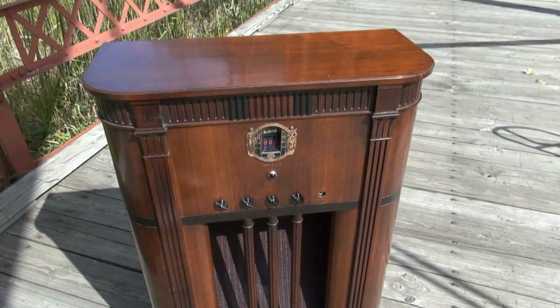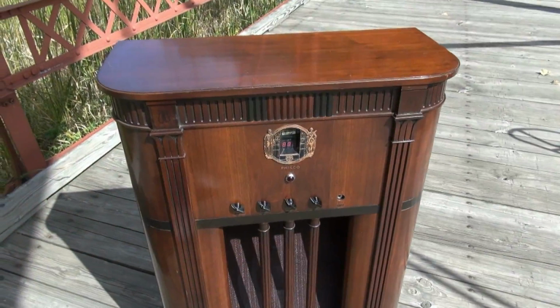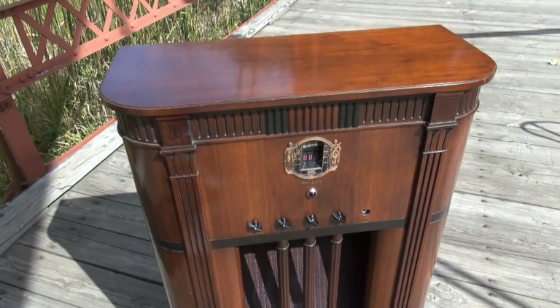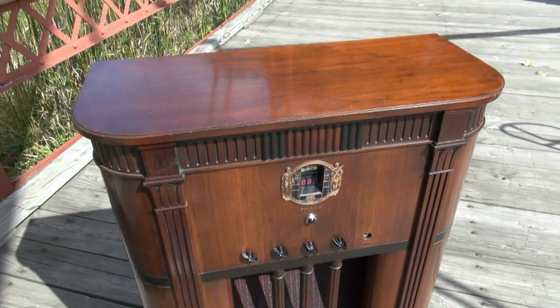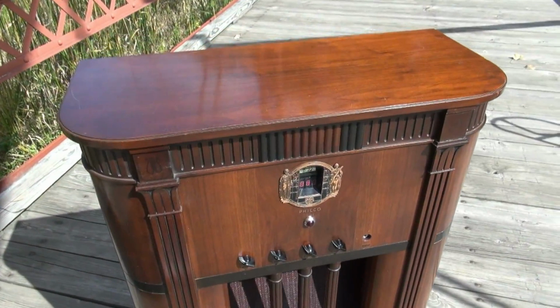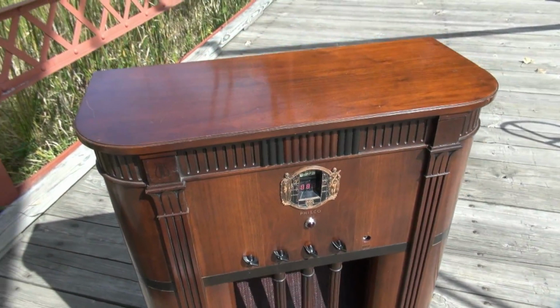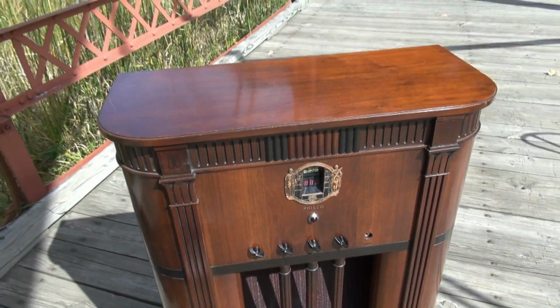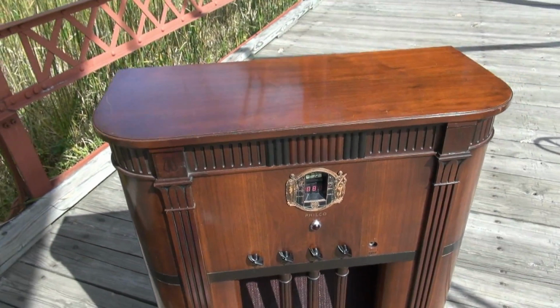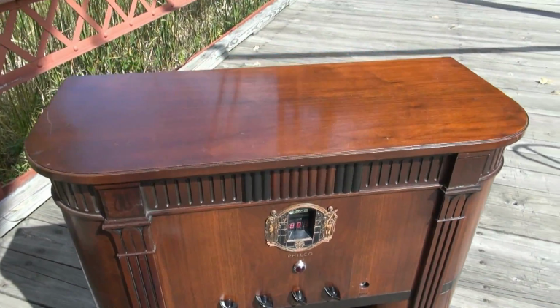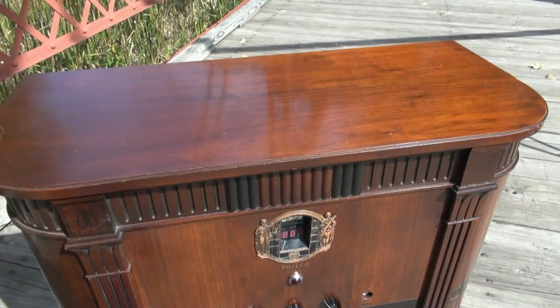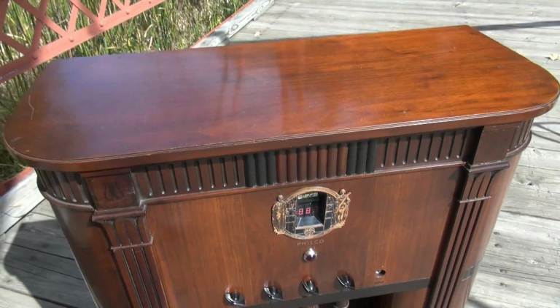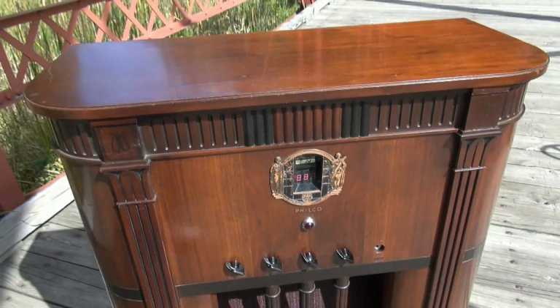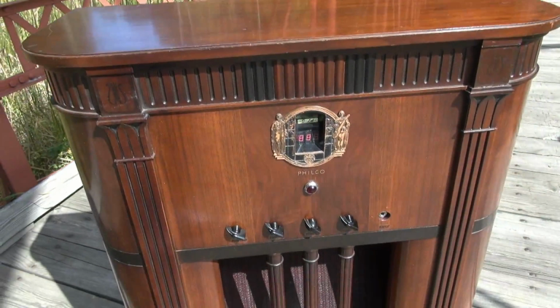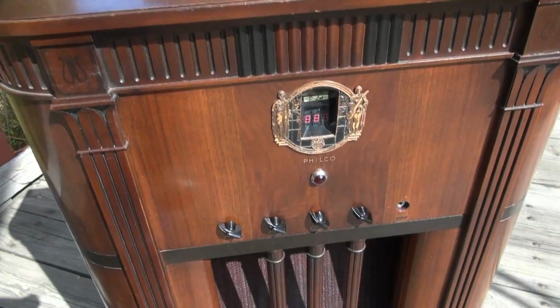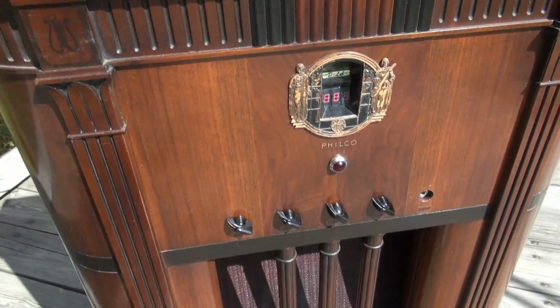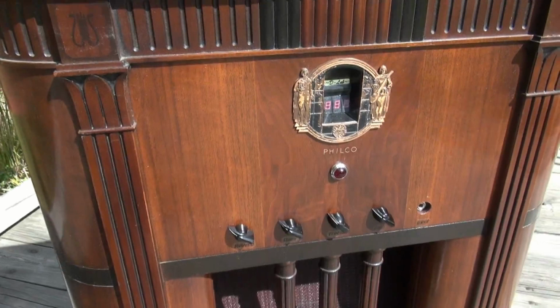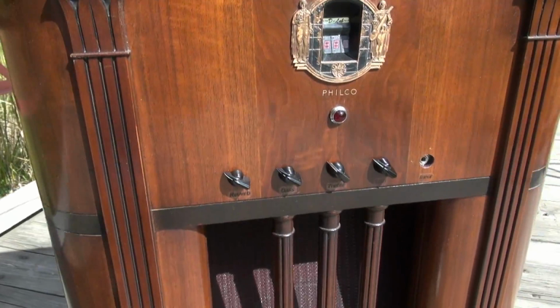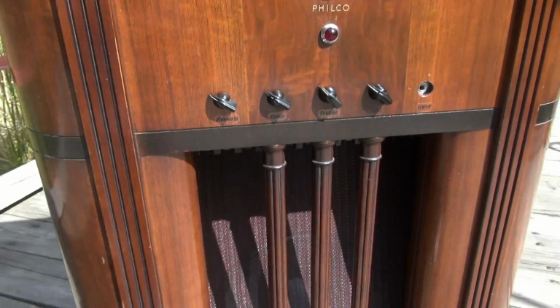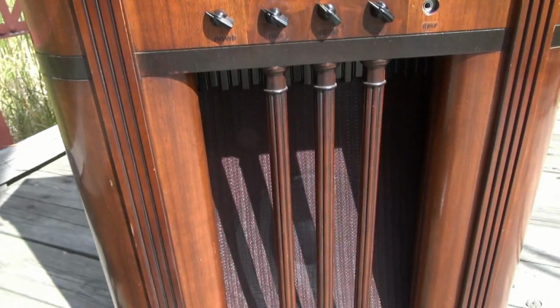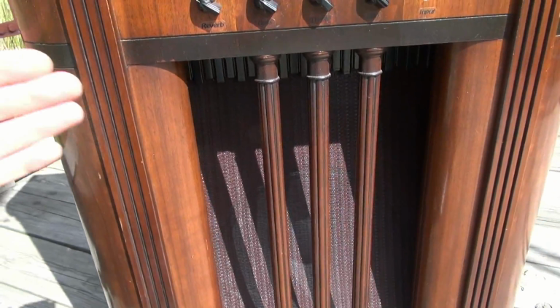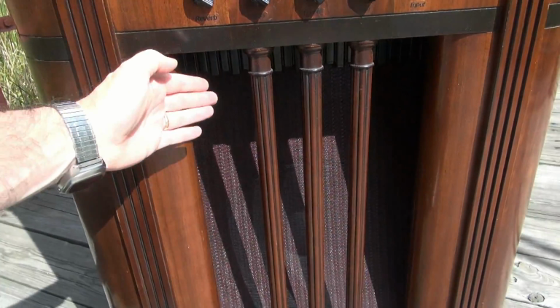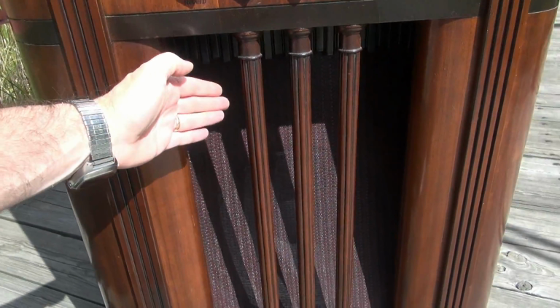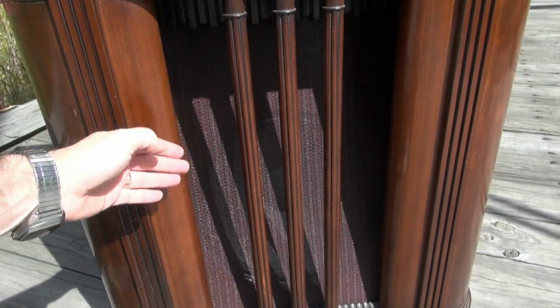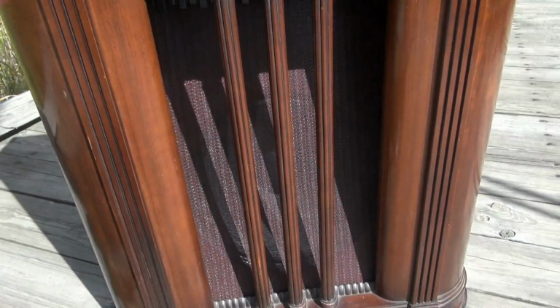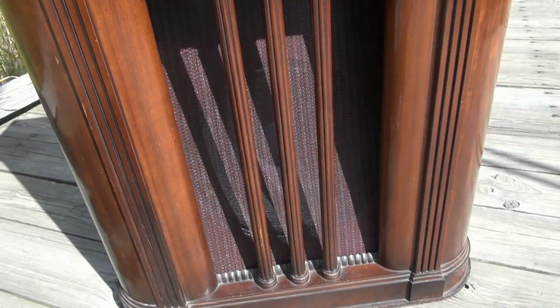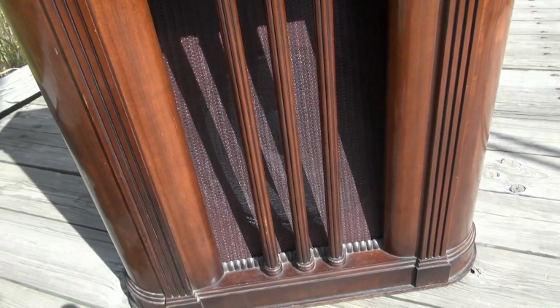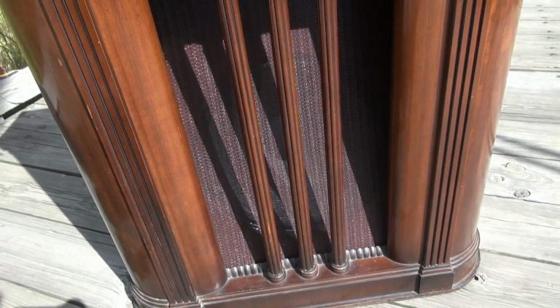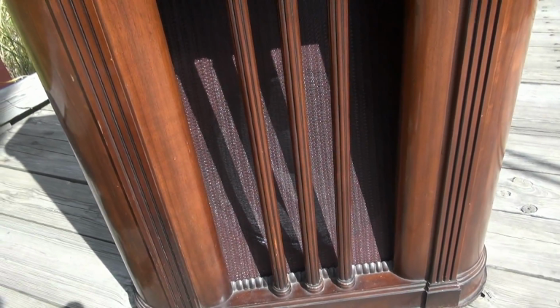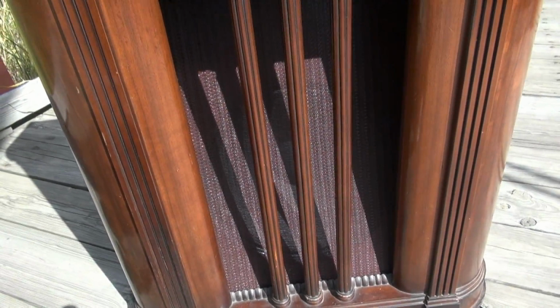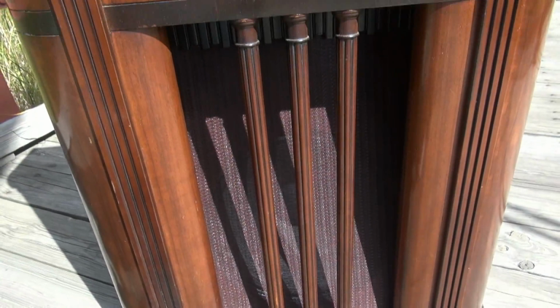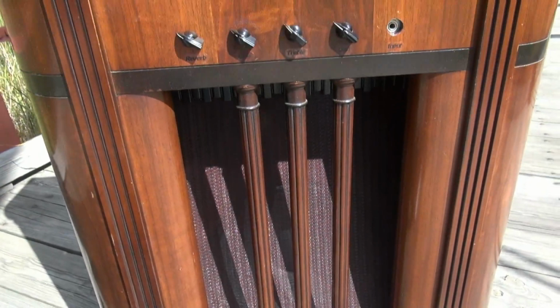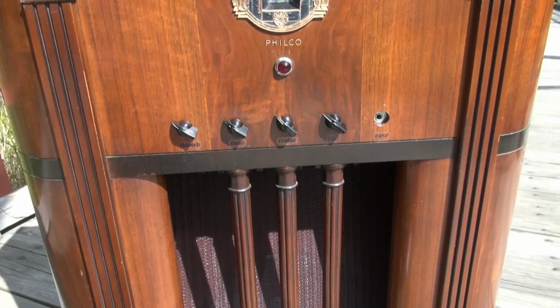This is the original 1930s cabinet with the original finish. I haven't done anything to it. It's got these really neat spindles over the speaker grill, and that's the Fender Oxblood cloth.